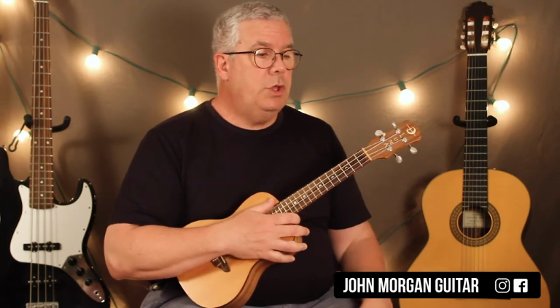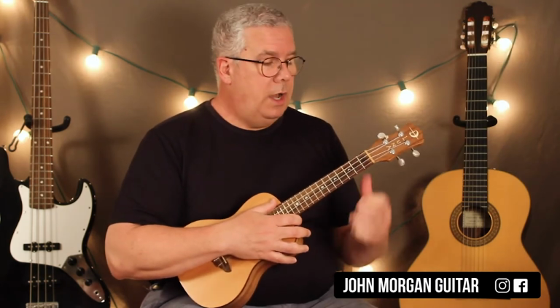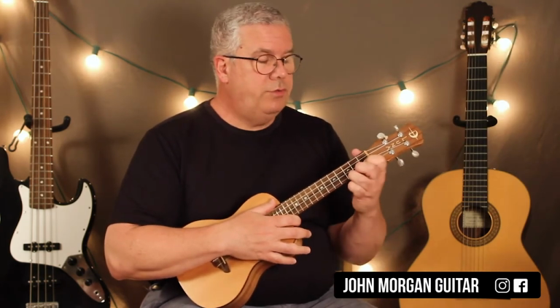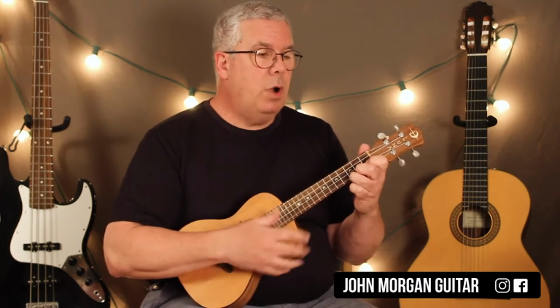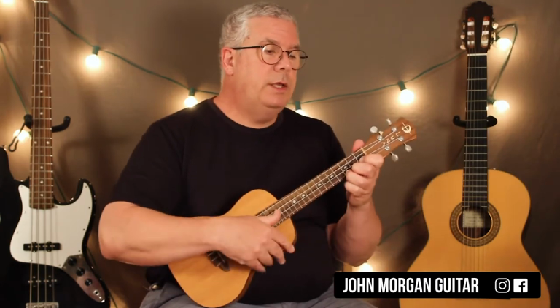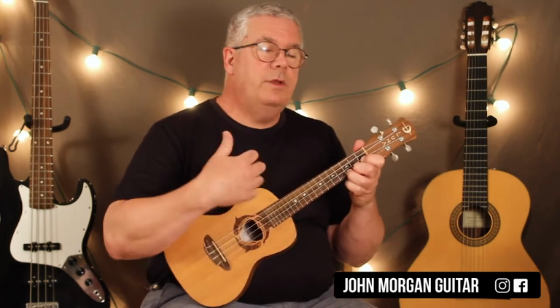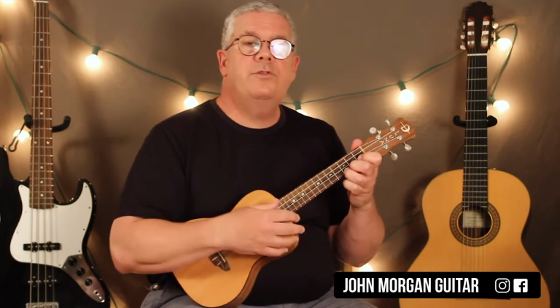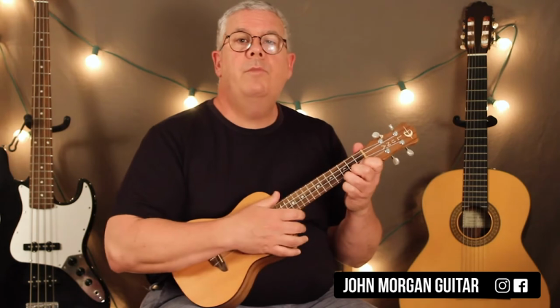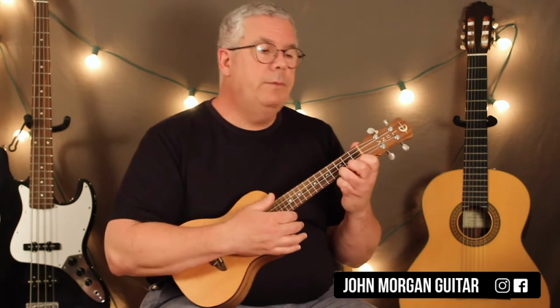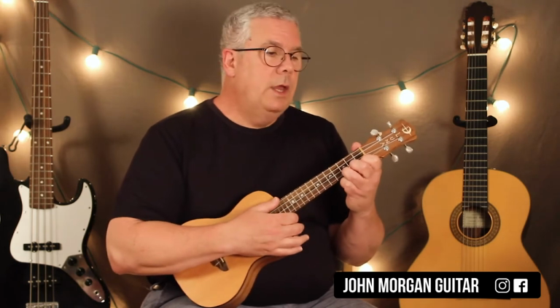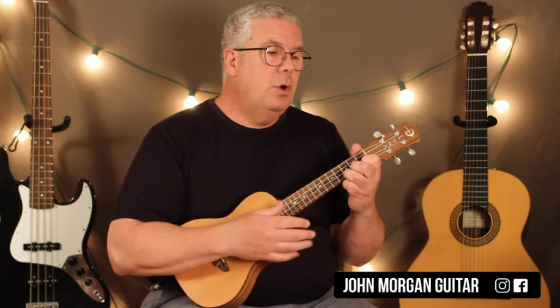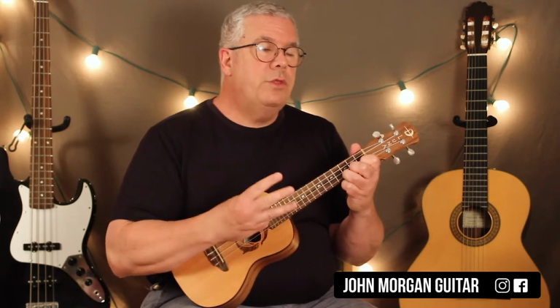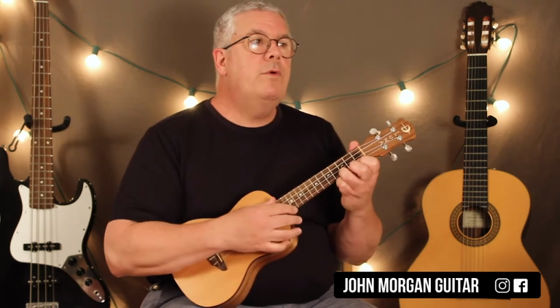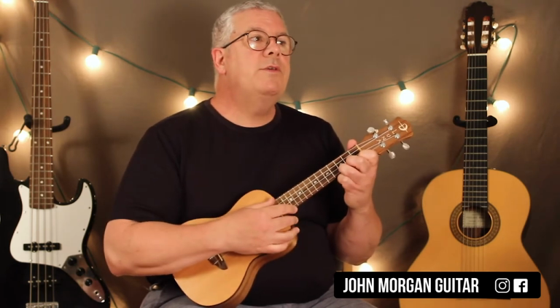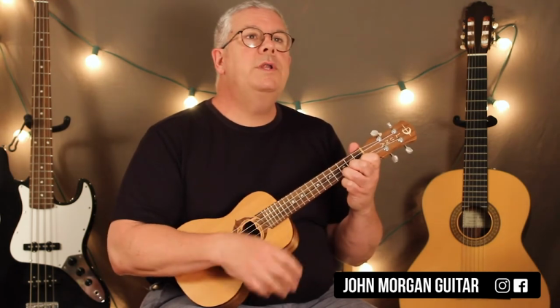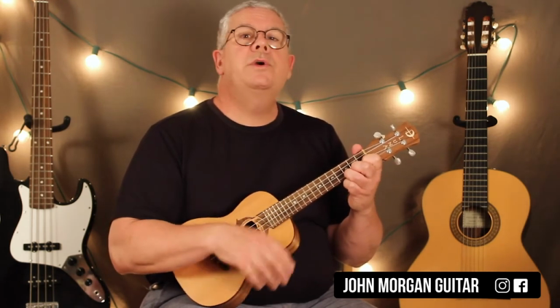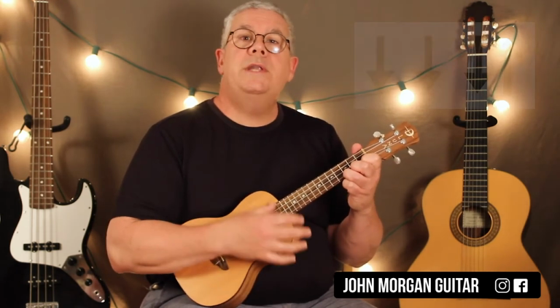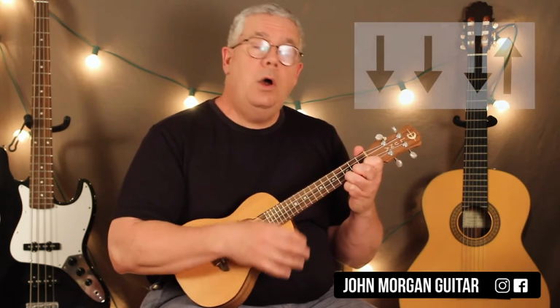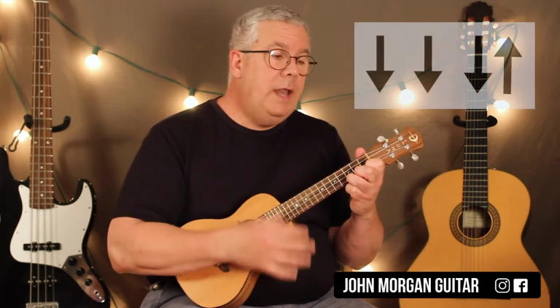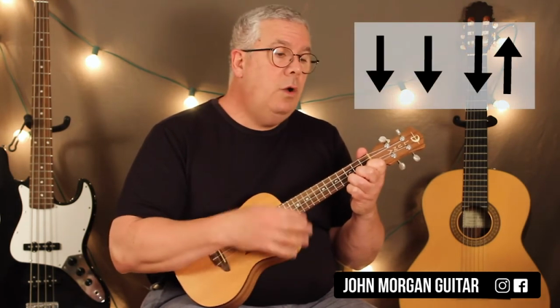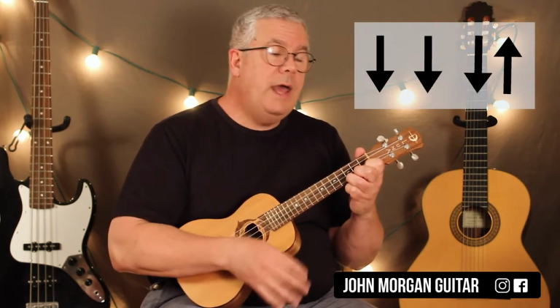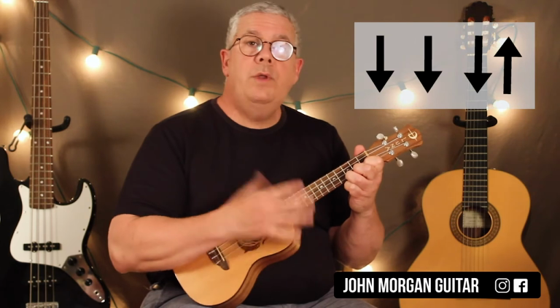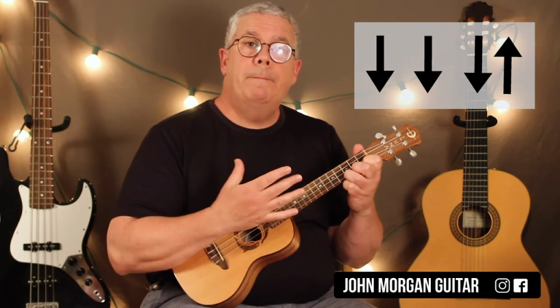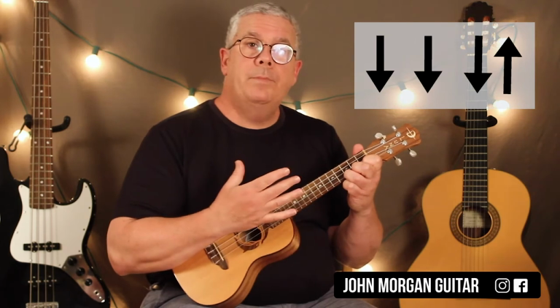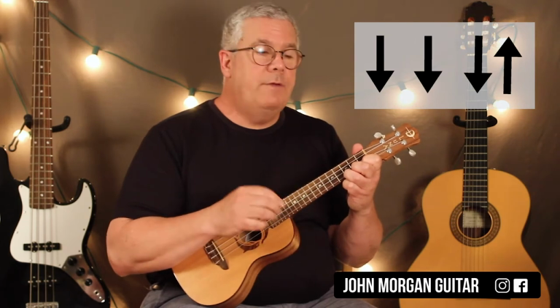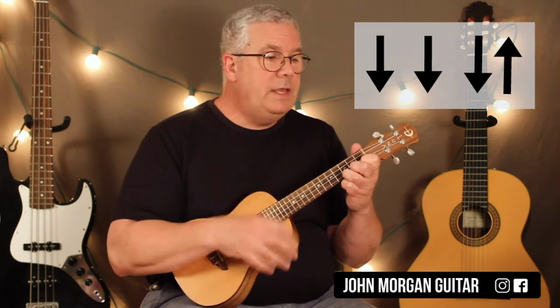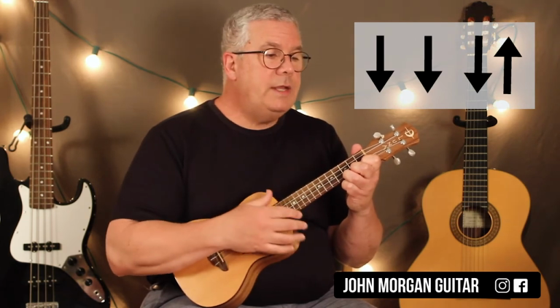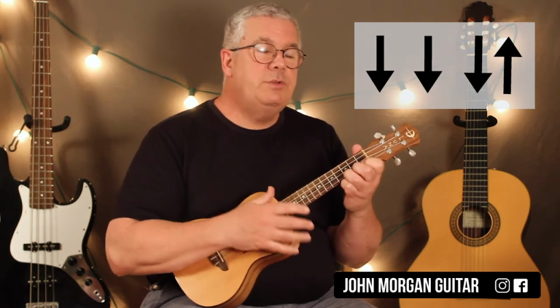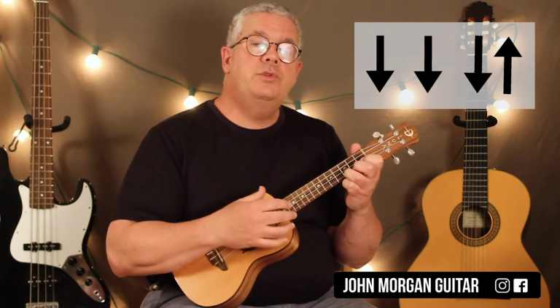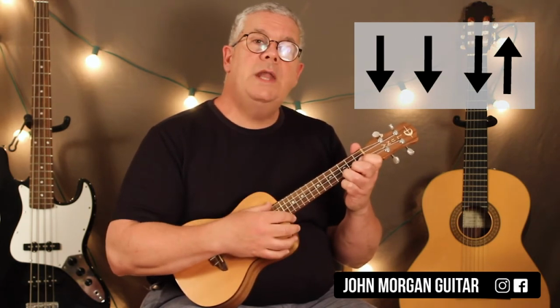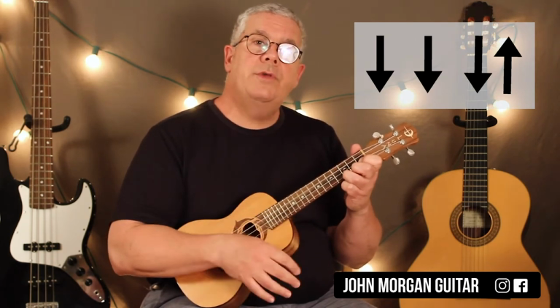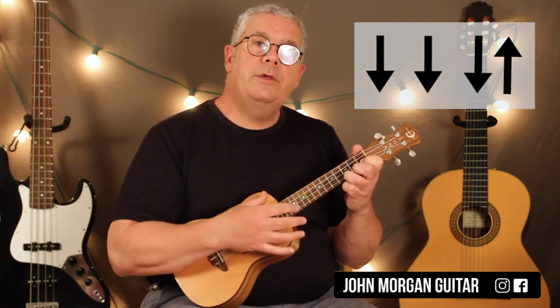So the only tricky part is the strum, really. We're in 3/4 time, so what we're going to do is go down, down, down, up. Now if you can't do that down-up, just do three downs like this.